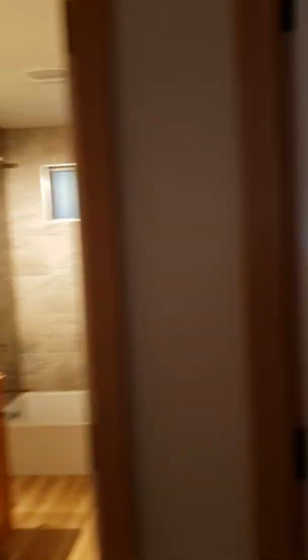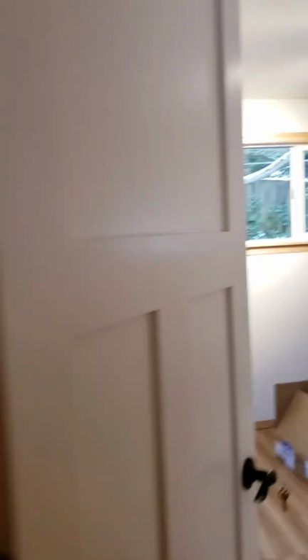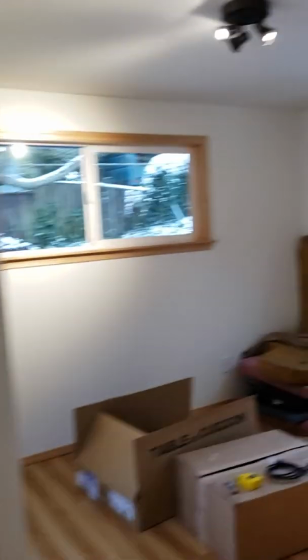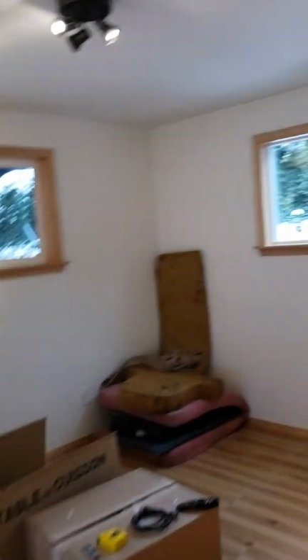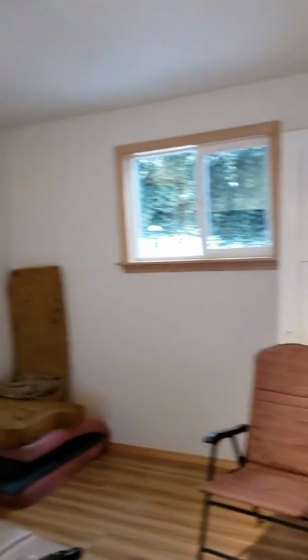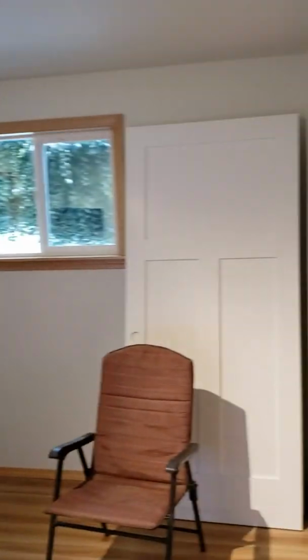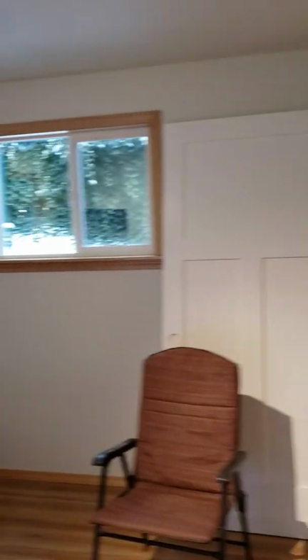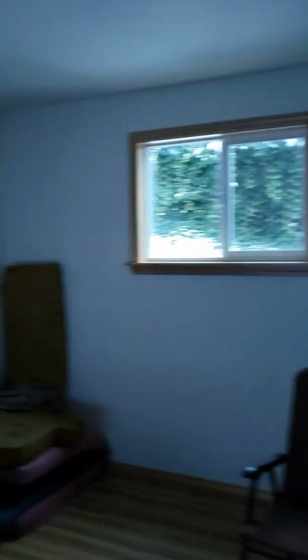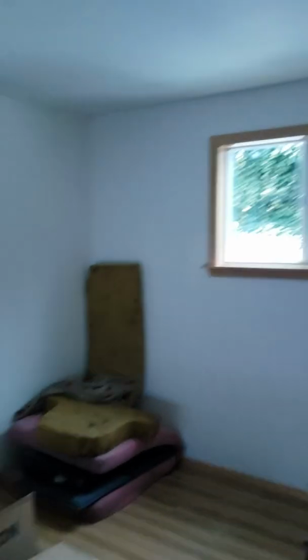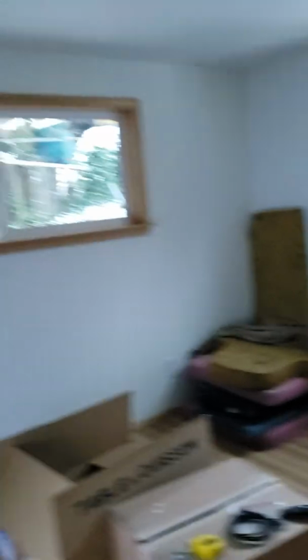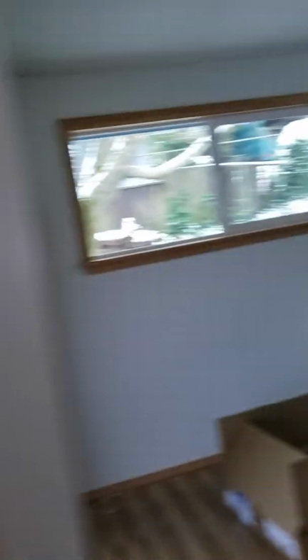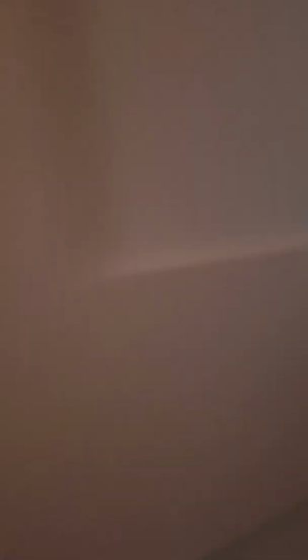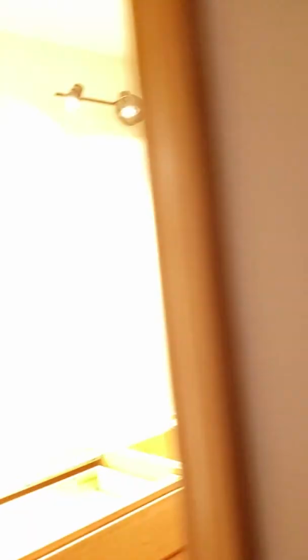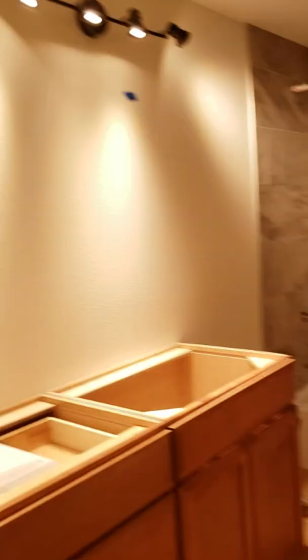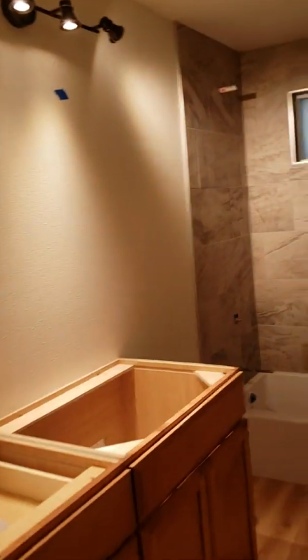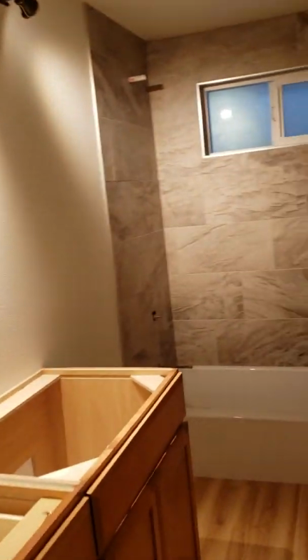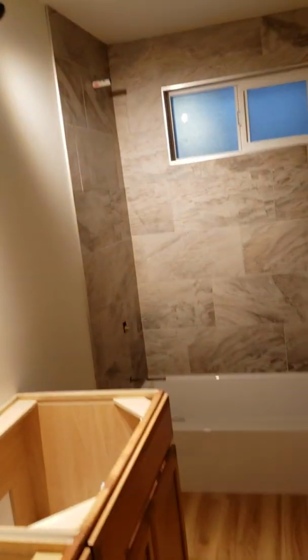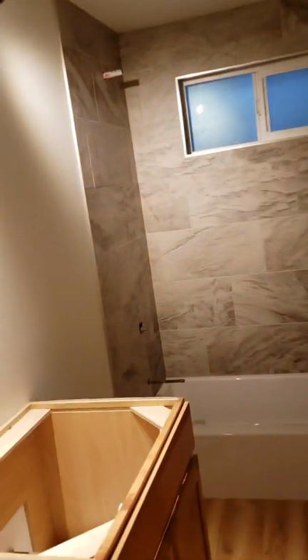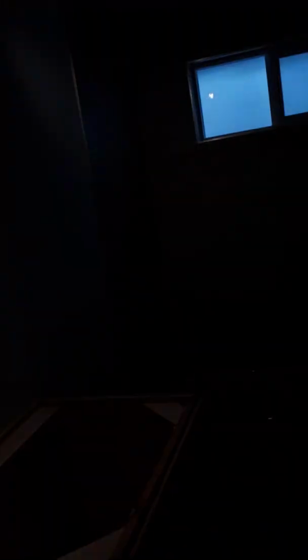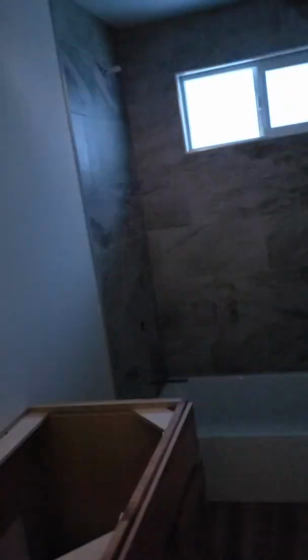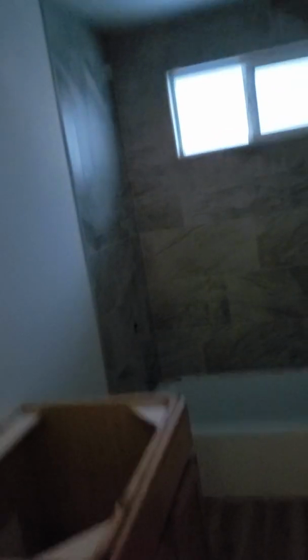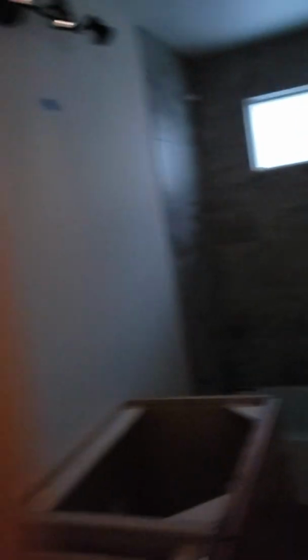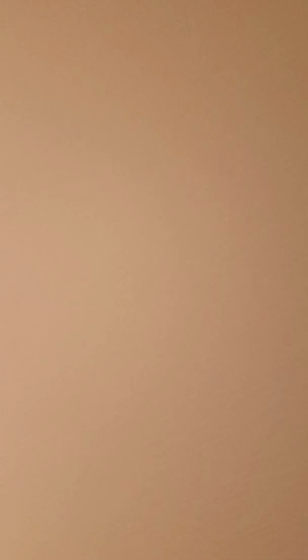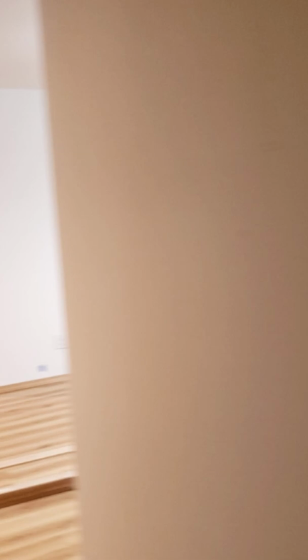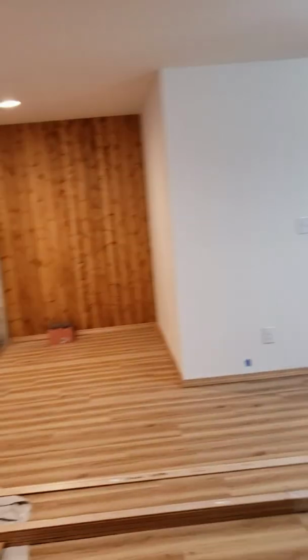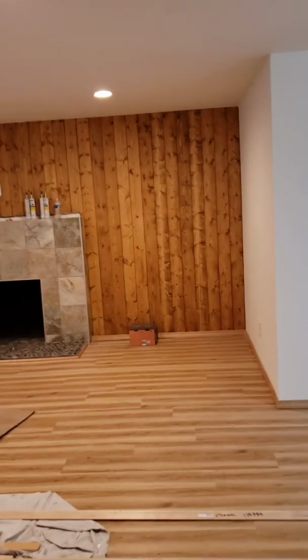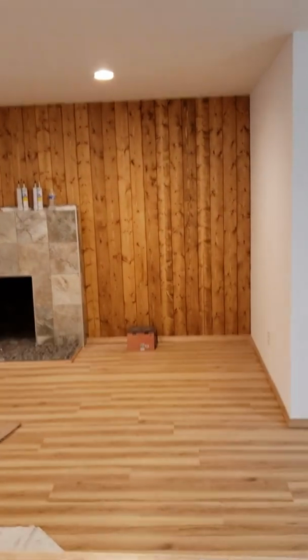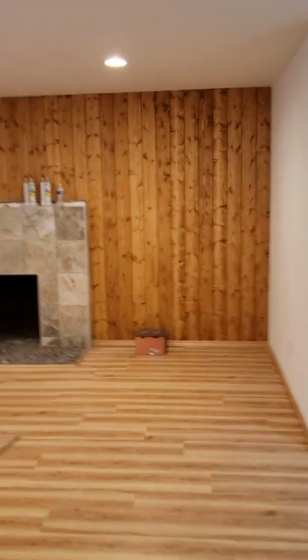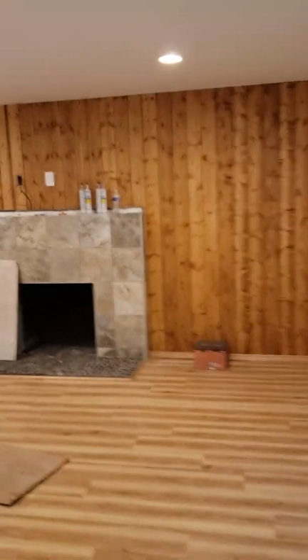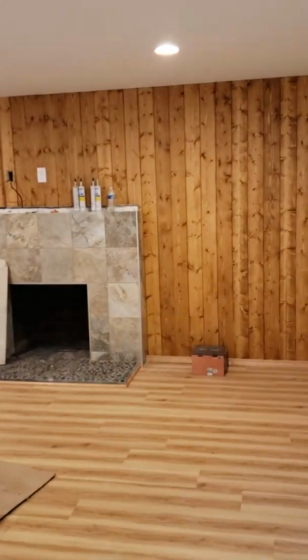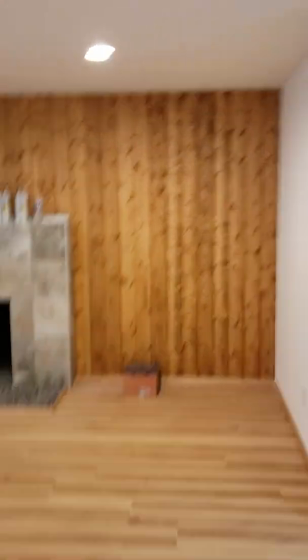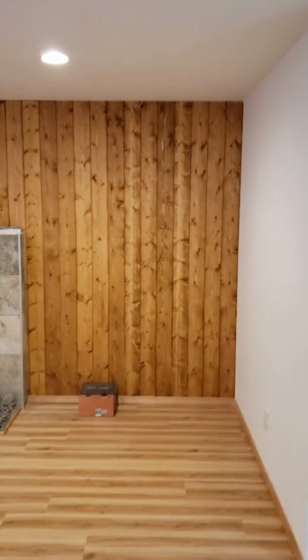That's pretty much the tour — where we're at. It's getting closer. Got the electrical inspection soon, and then the final inspection, and then I can move in. Hopefully before February 5th.